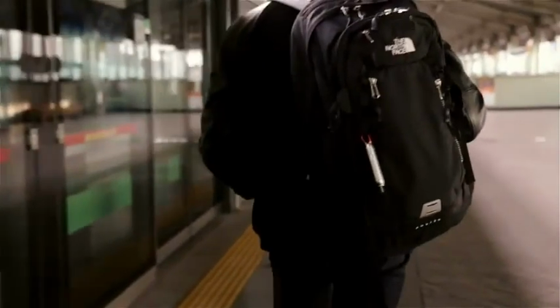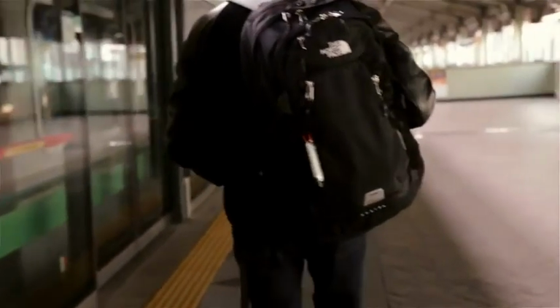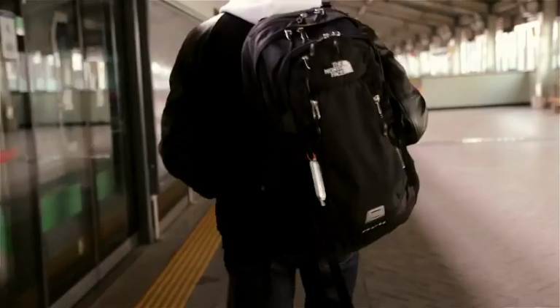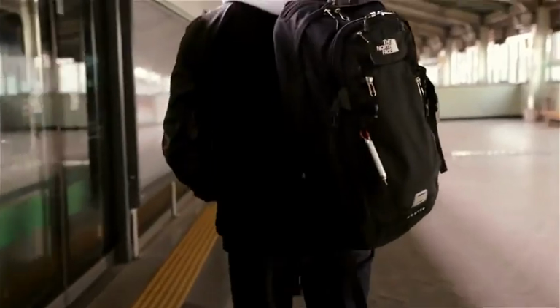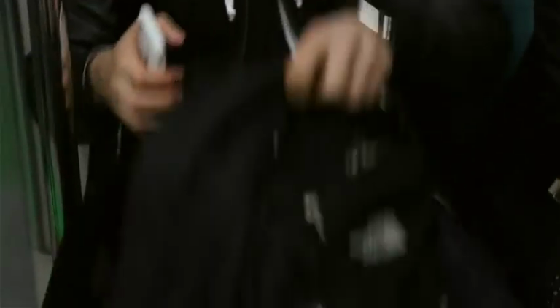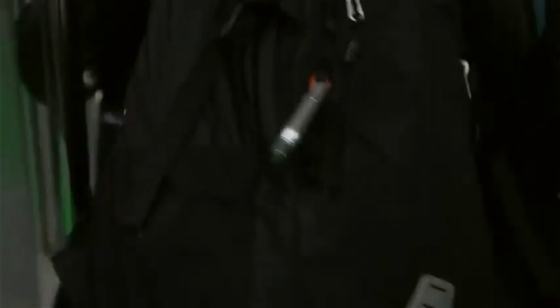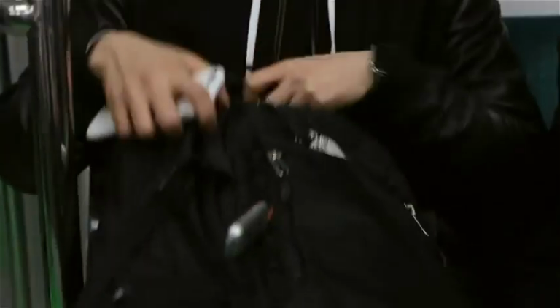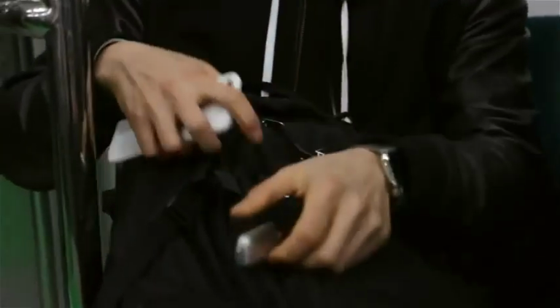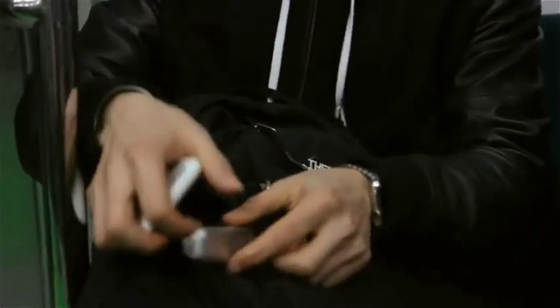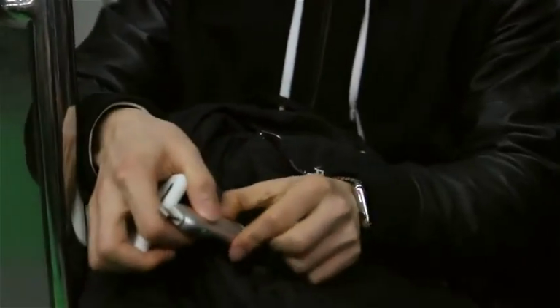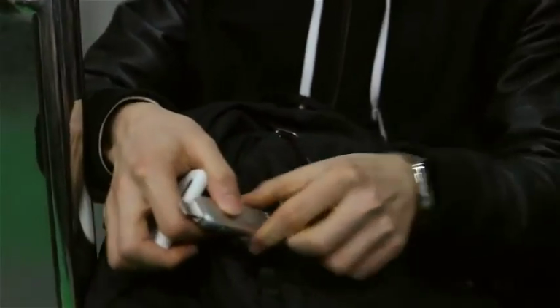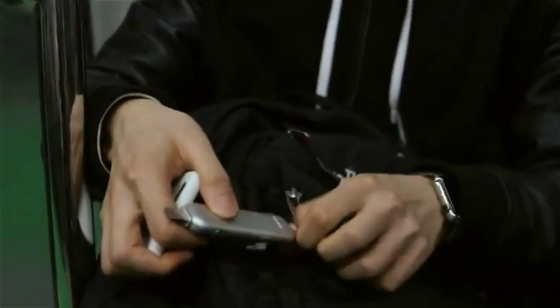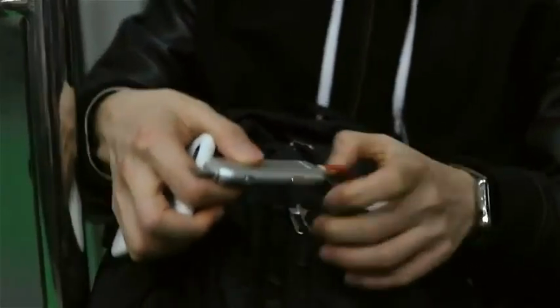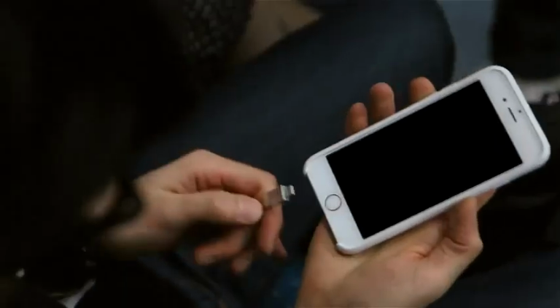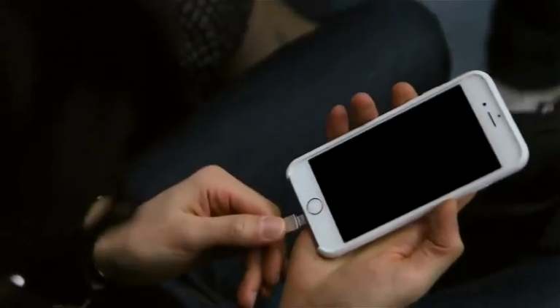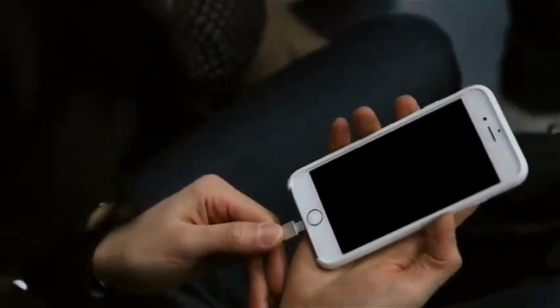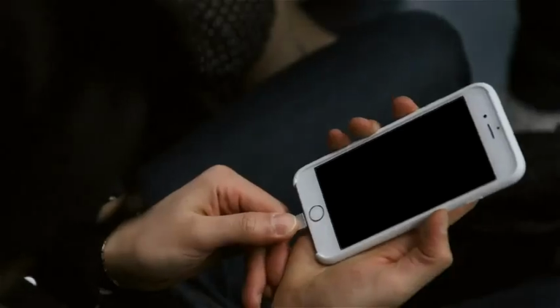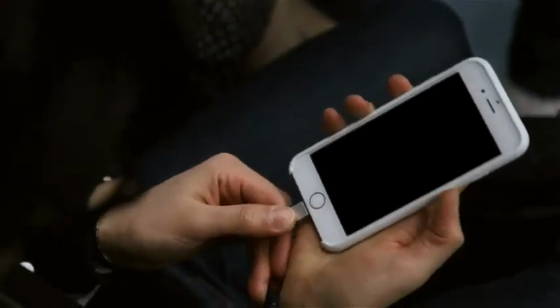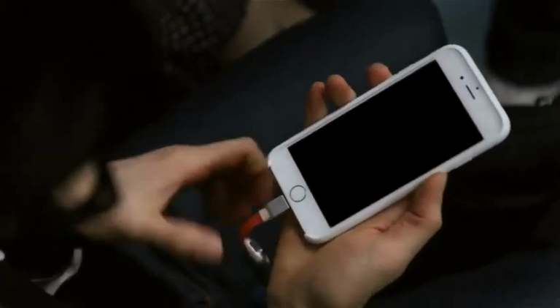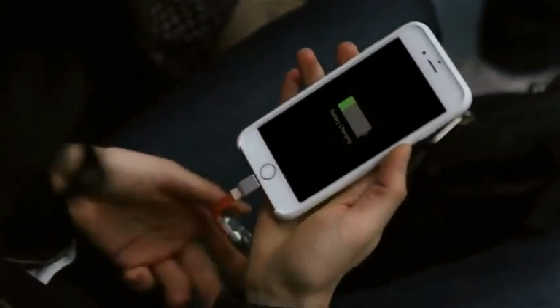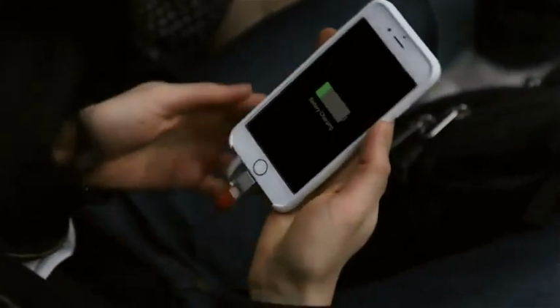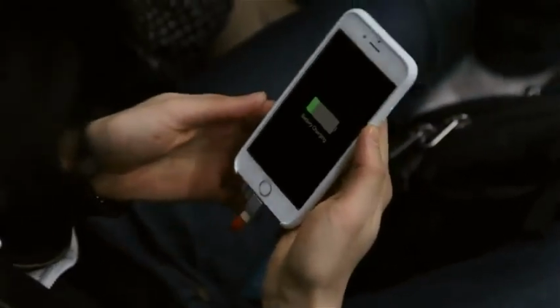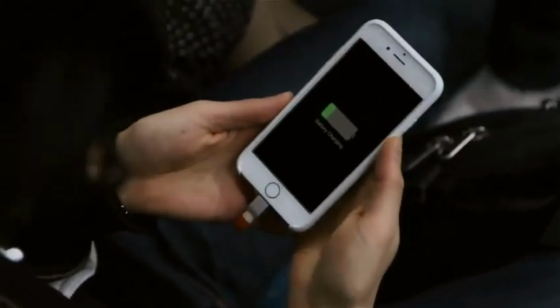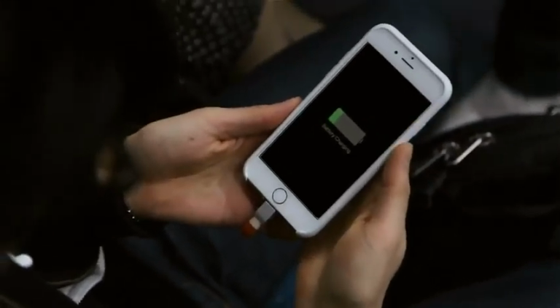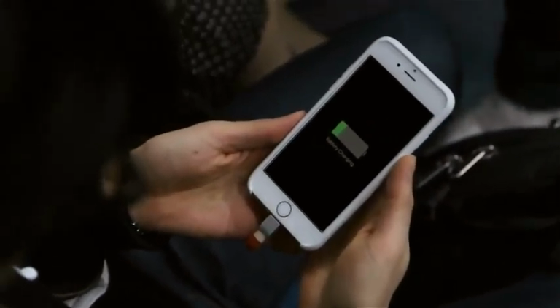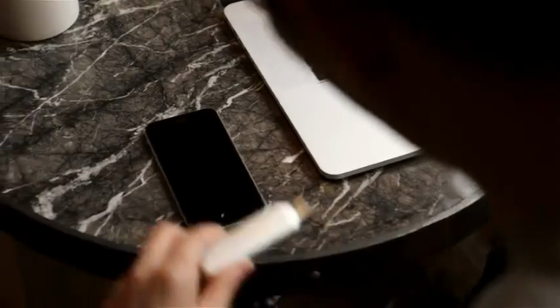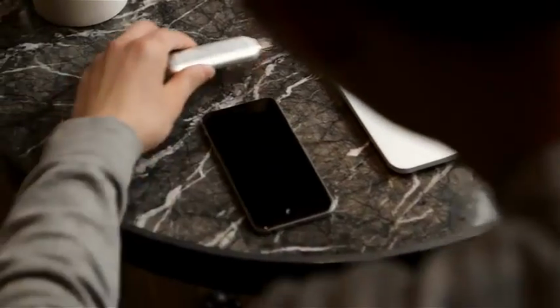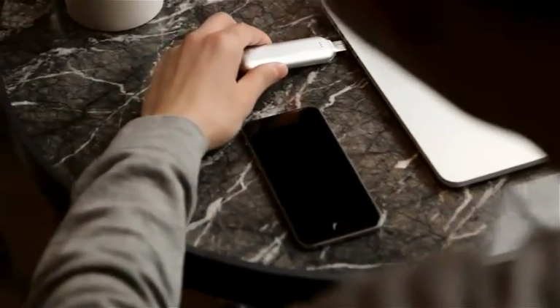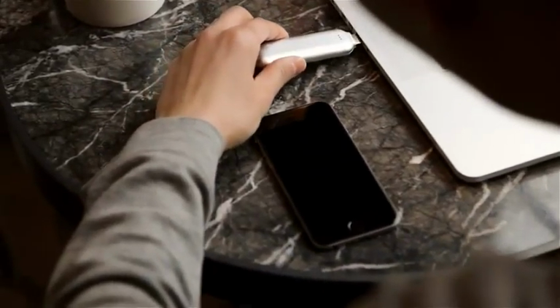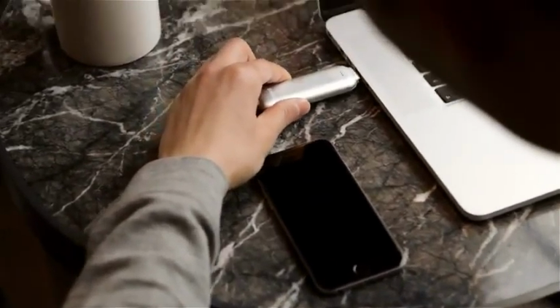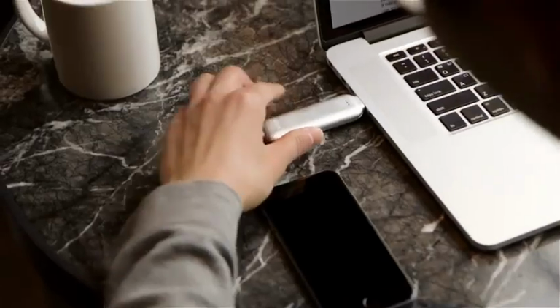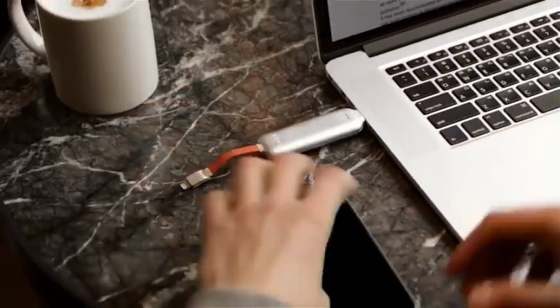Thinno is your constant companion. Whether you want to transfer data, keep your phone up and running, or have that backup charge just in case, Thinno will always have your back.